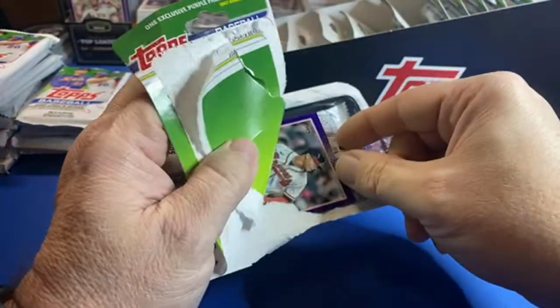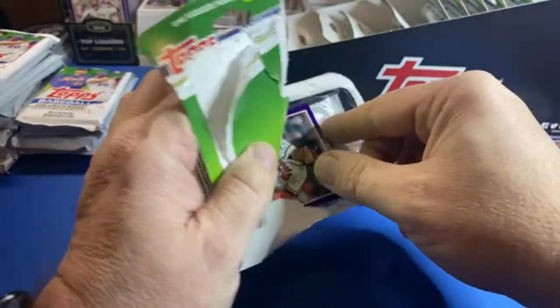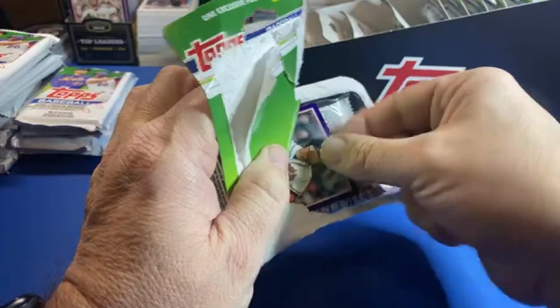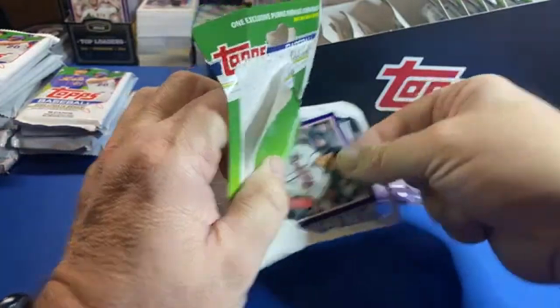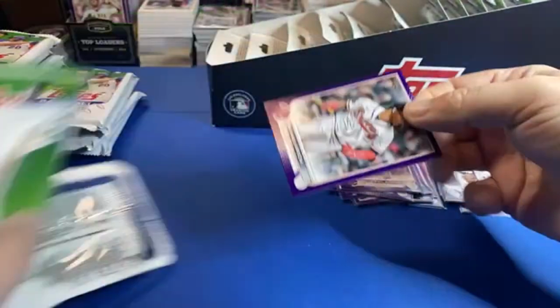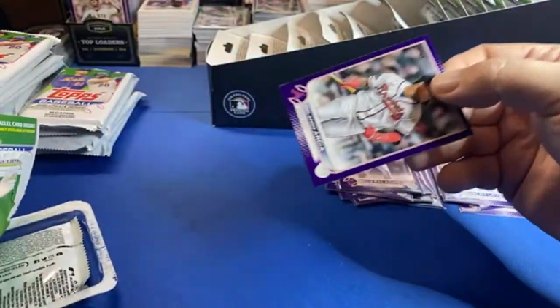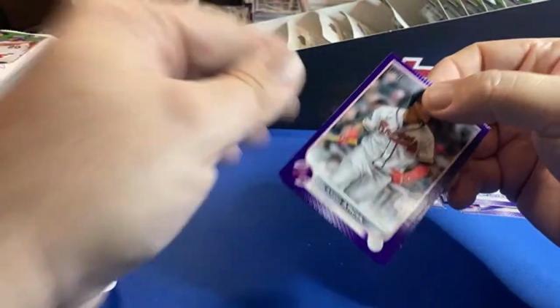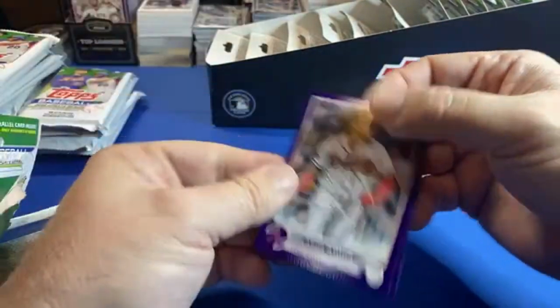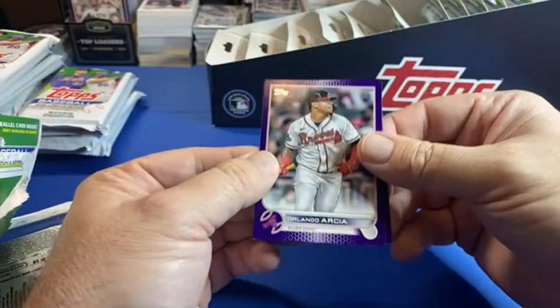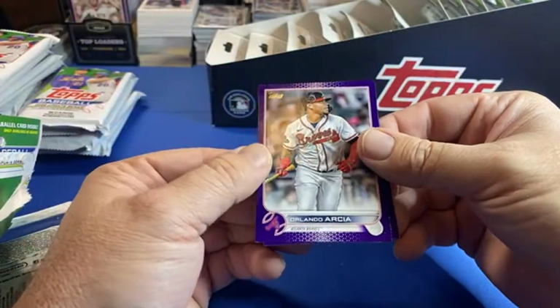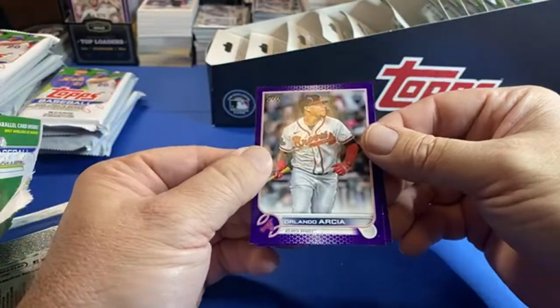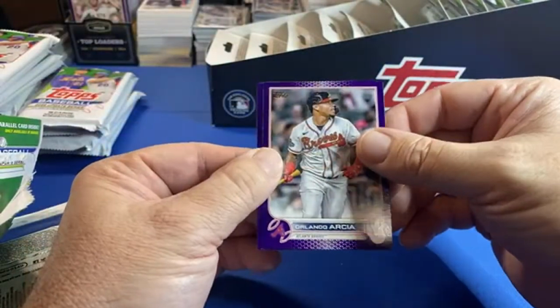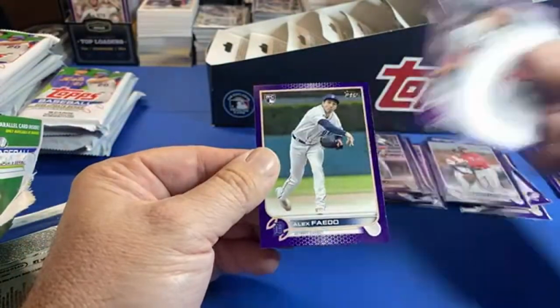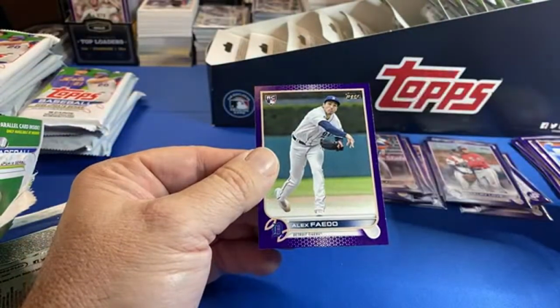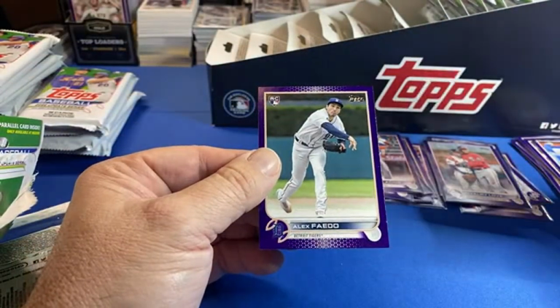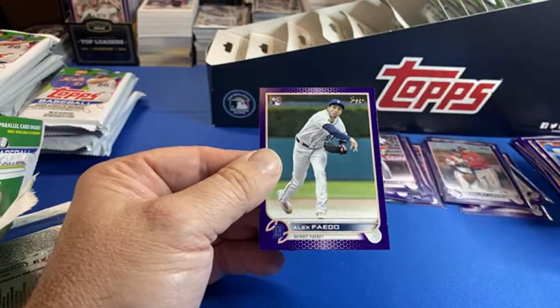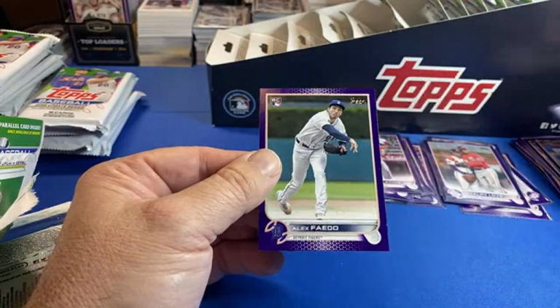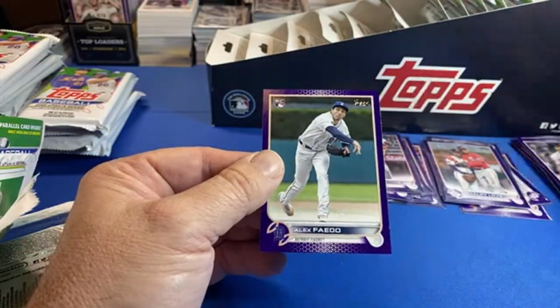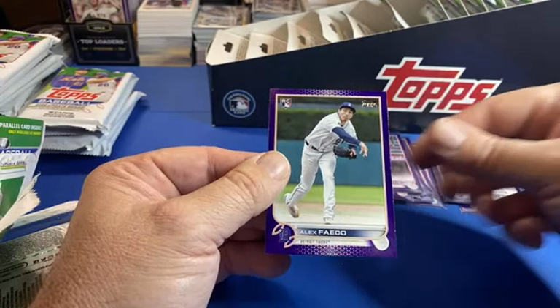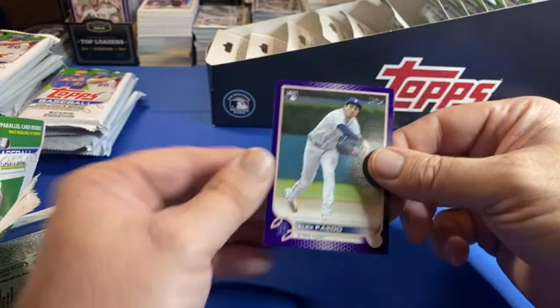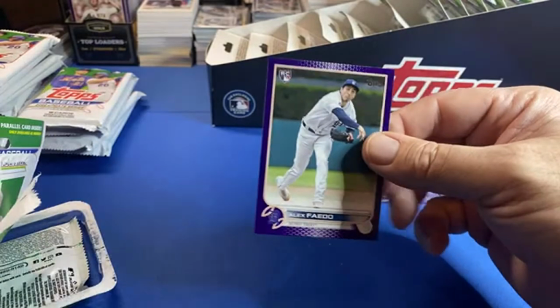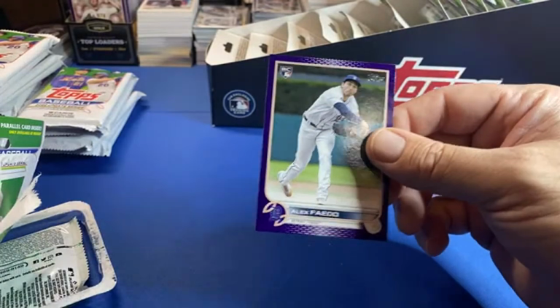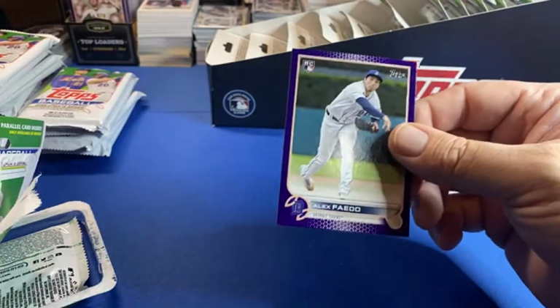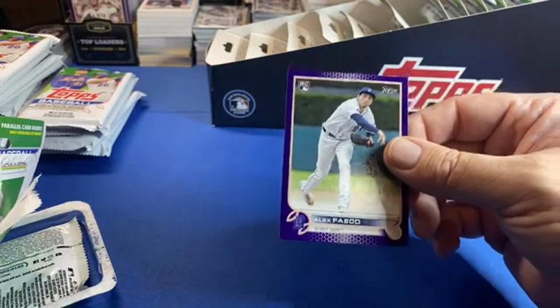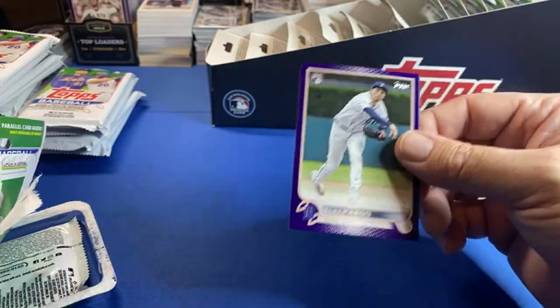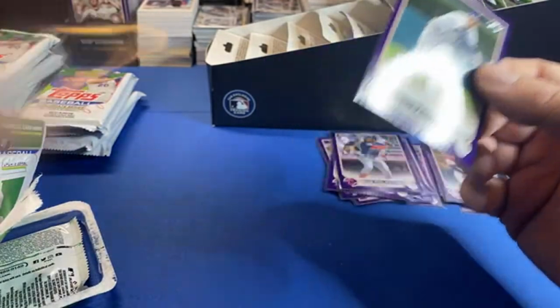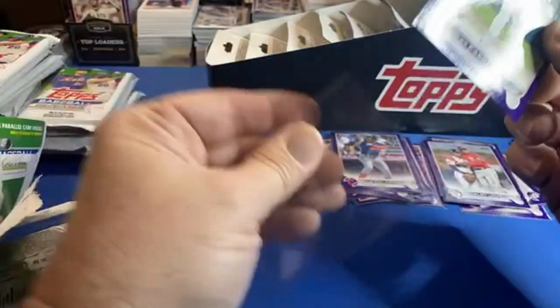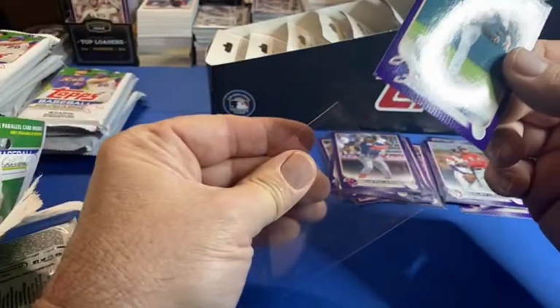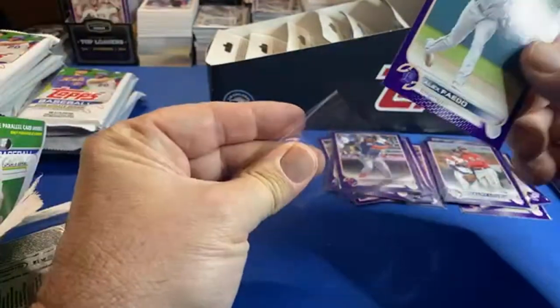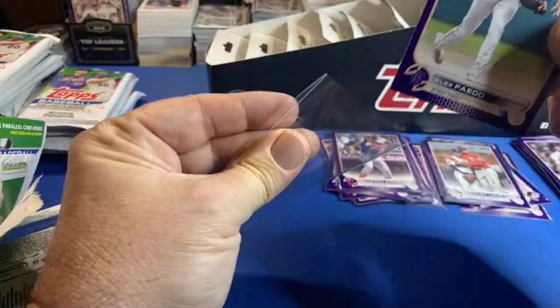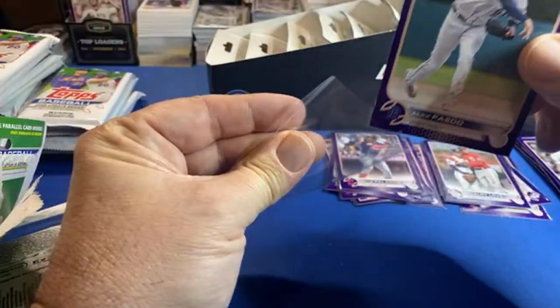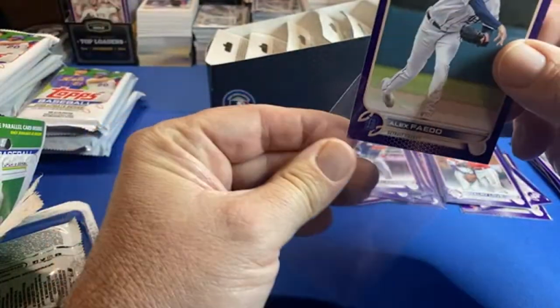Orlando Arcia, and Faieto — I've got a couple of him now. What's up Bowman Brett?